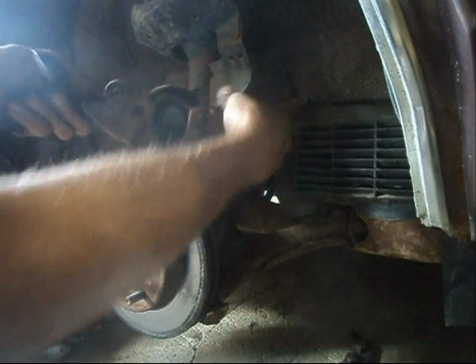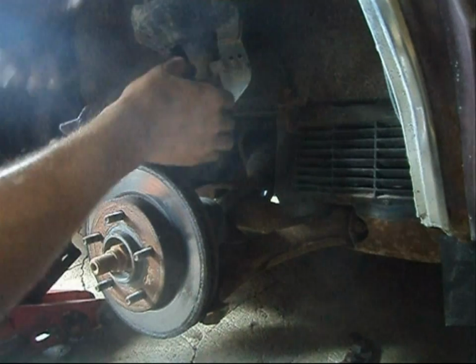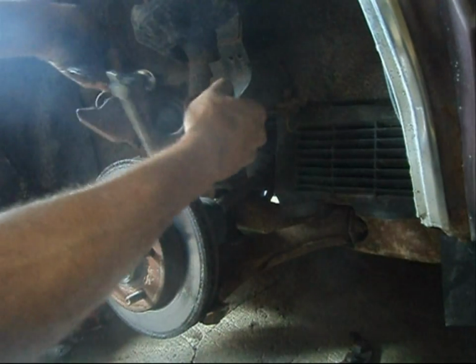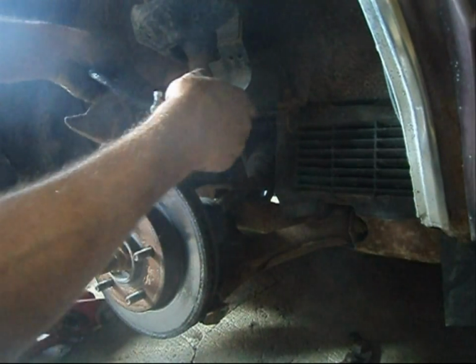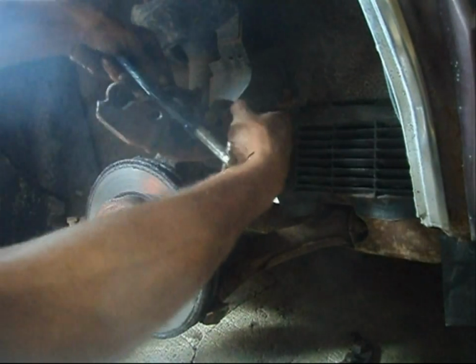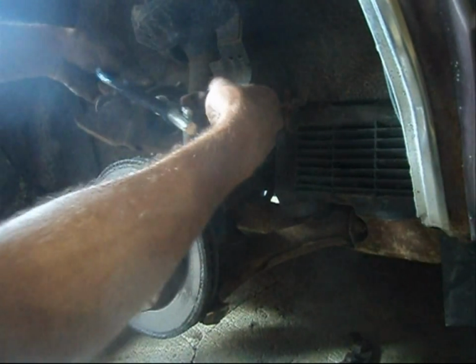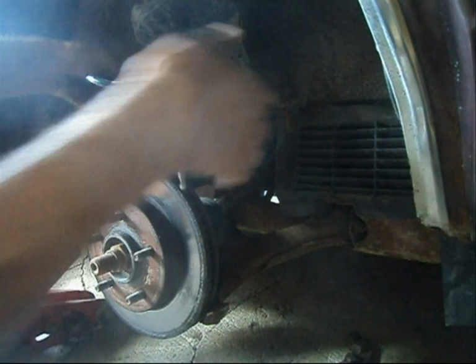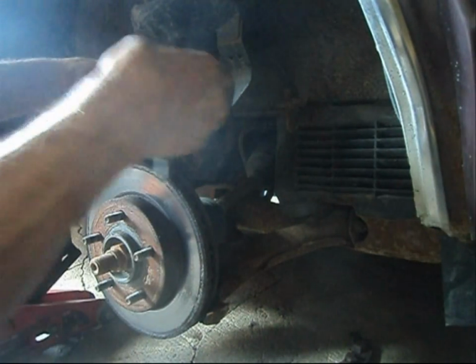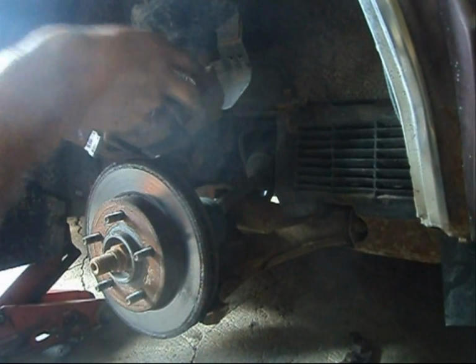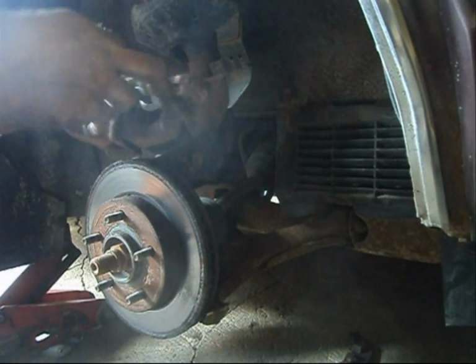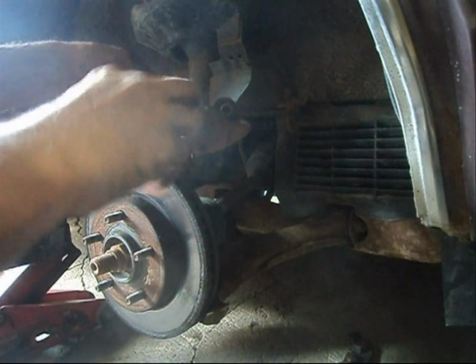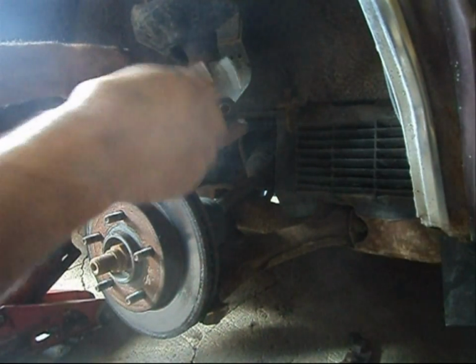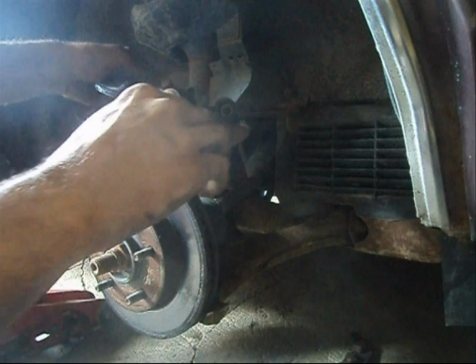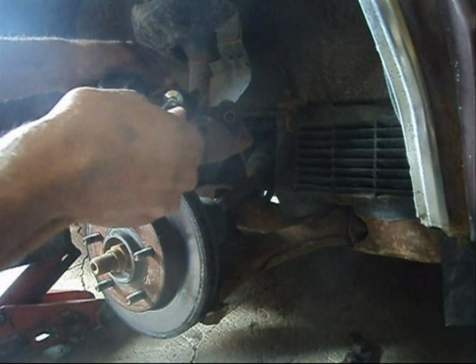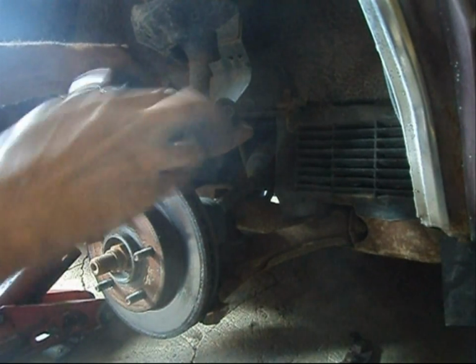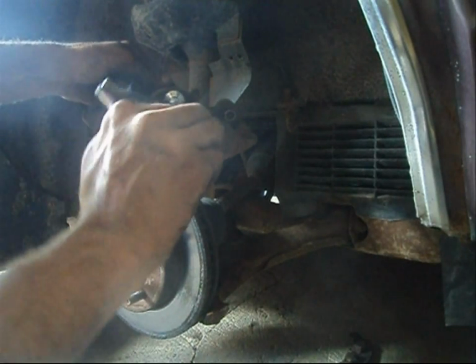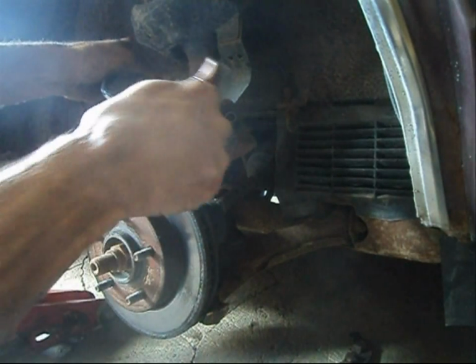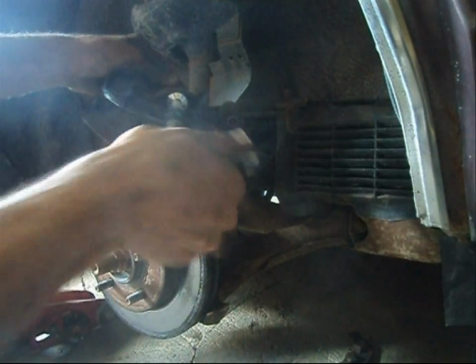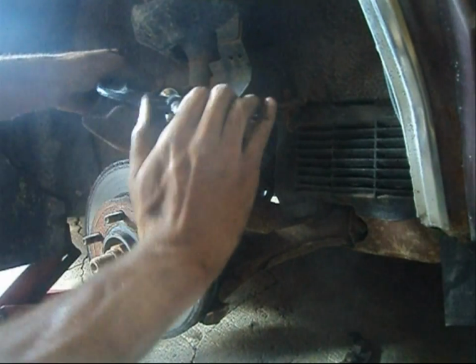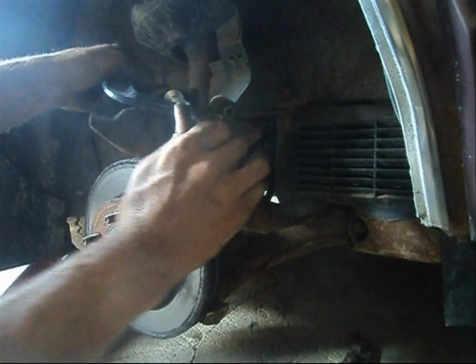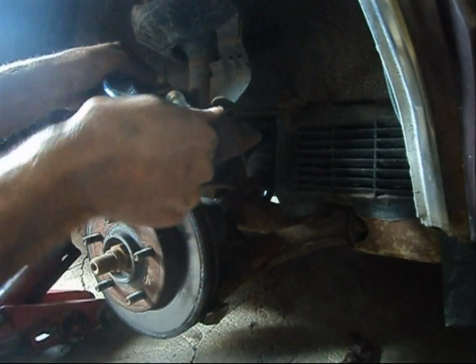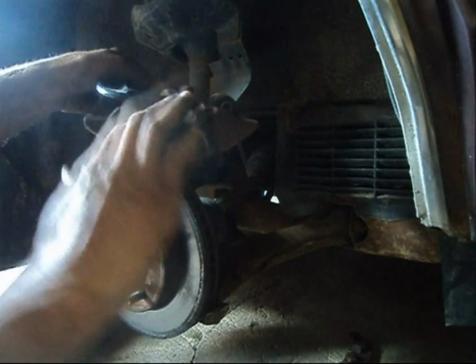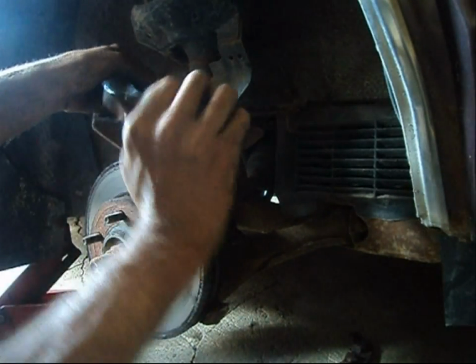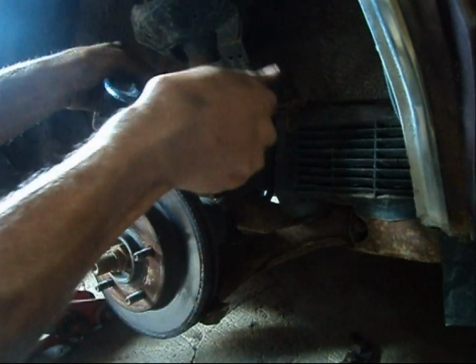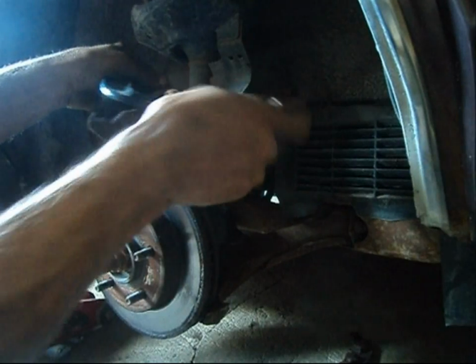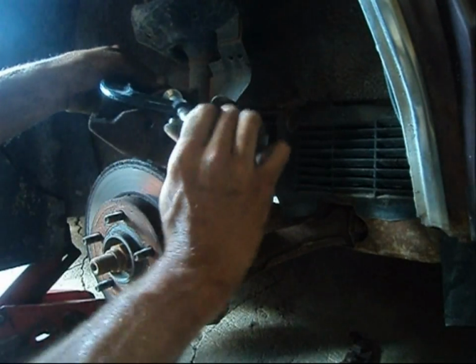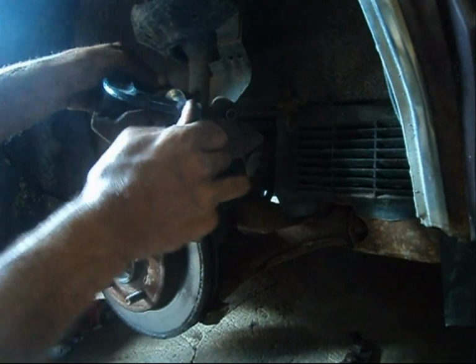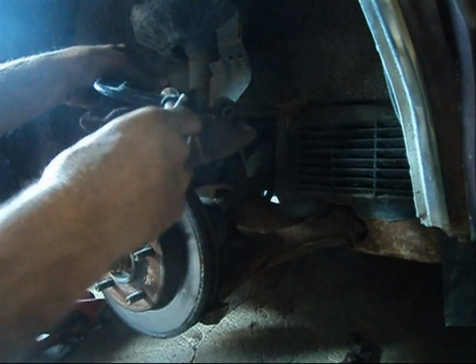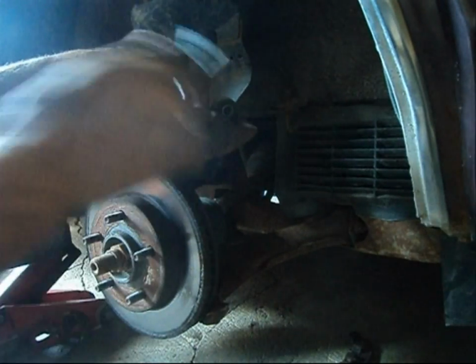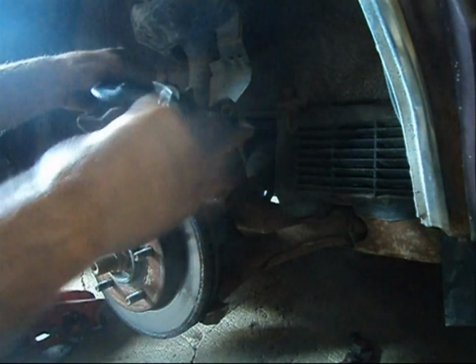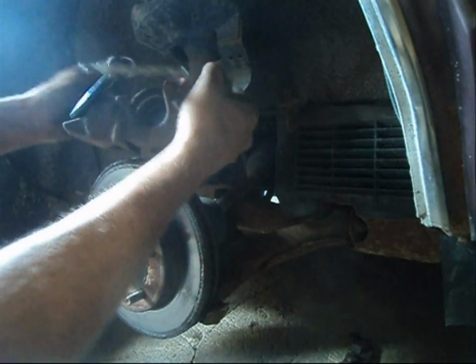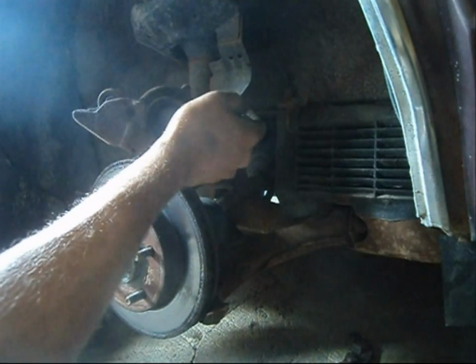Now take a C-clamp and we're going to compress the caliper piston in. Don't go crazy with it — stay away from the gasket as much as possible, and you only have to go in about maybe half an inch. That's good, just like that.